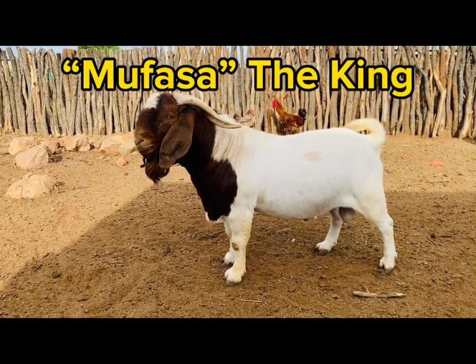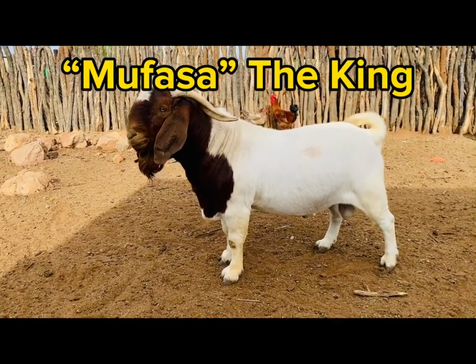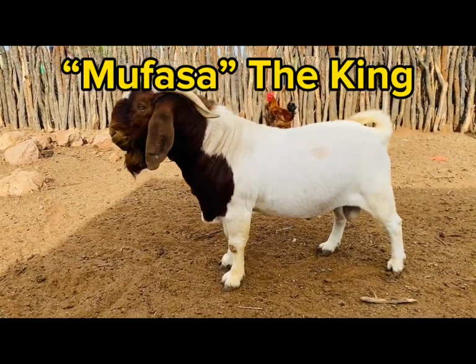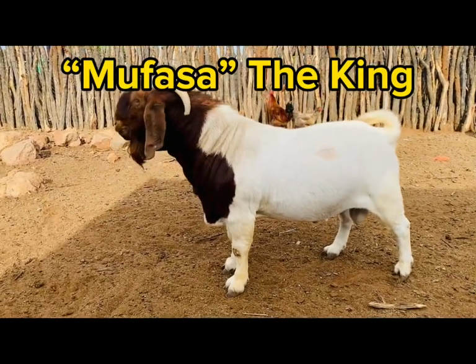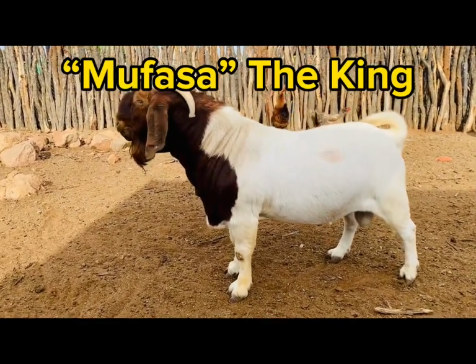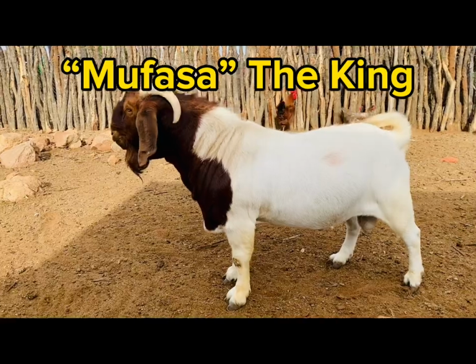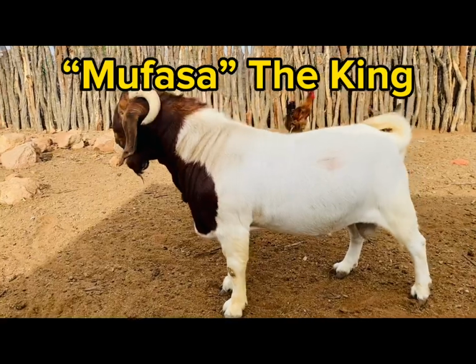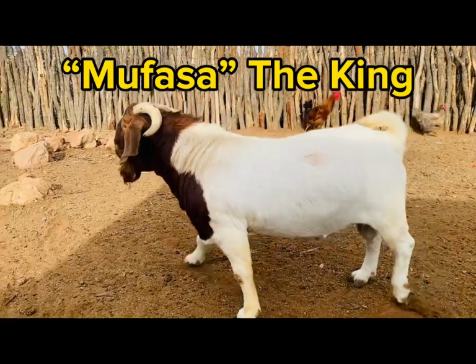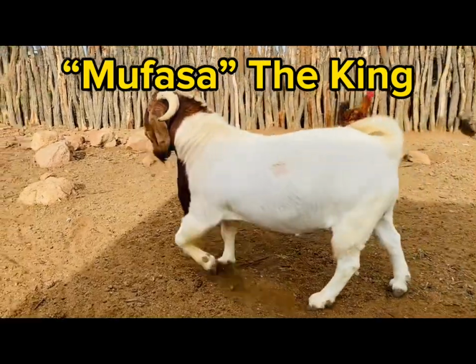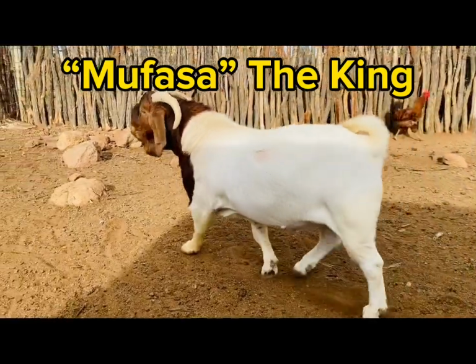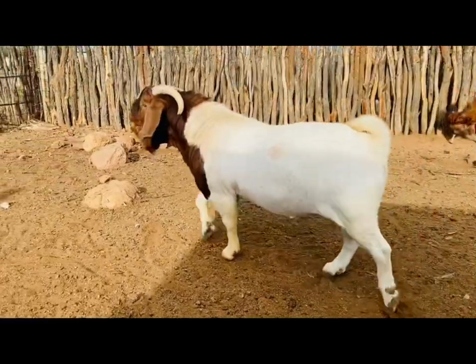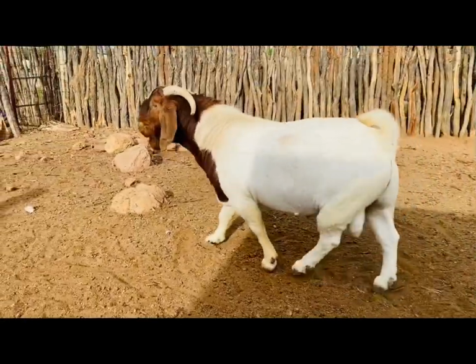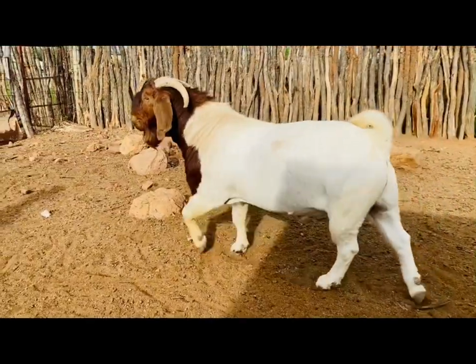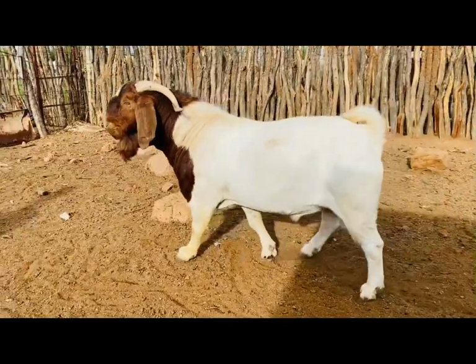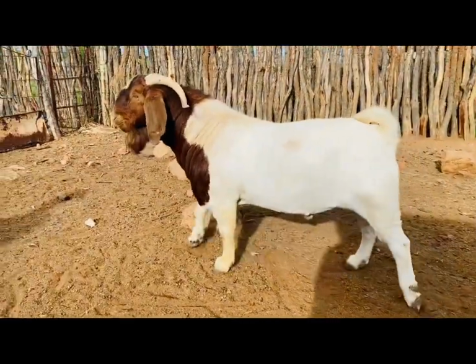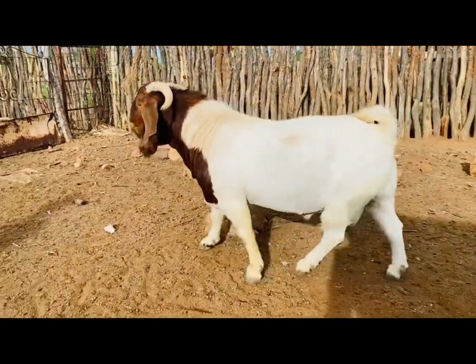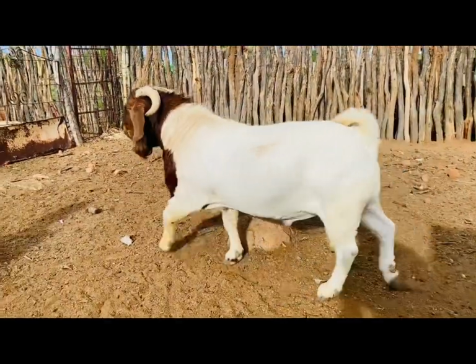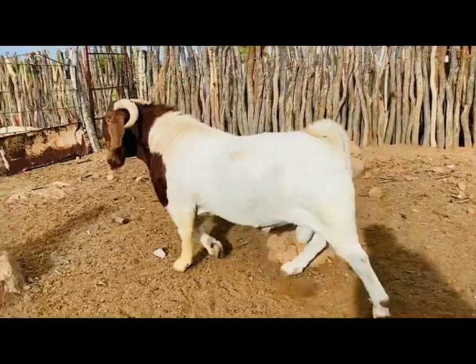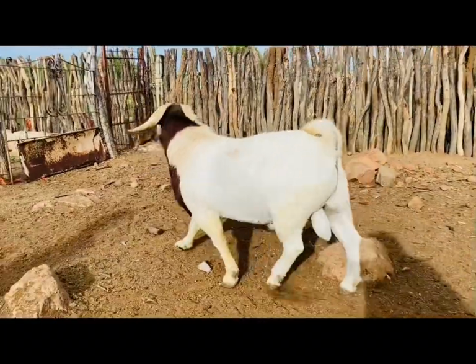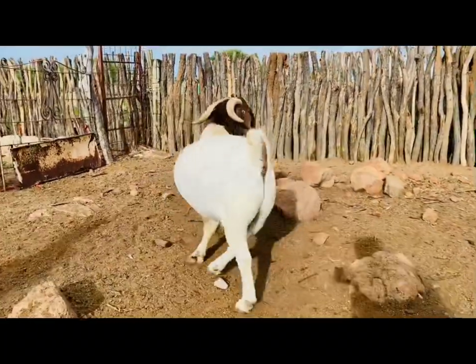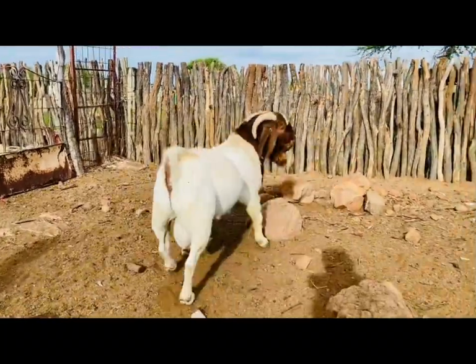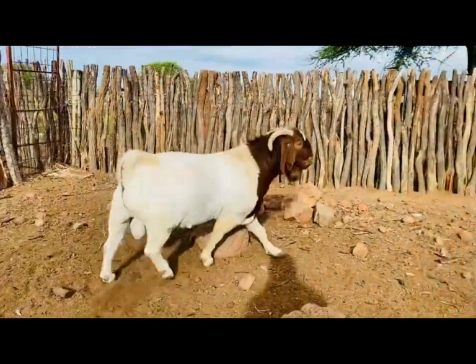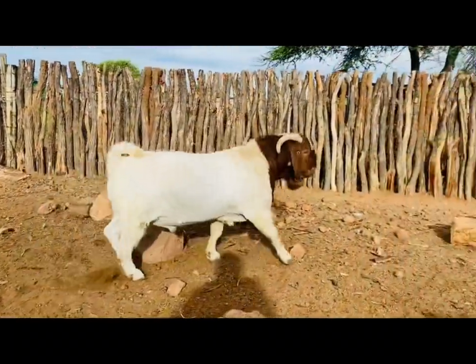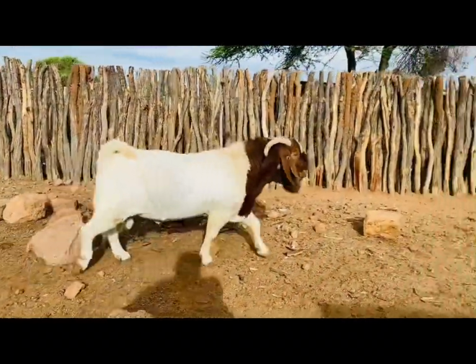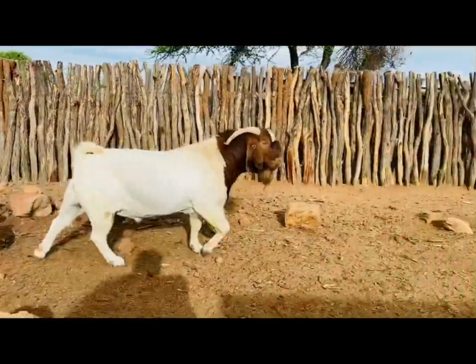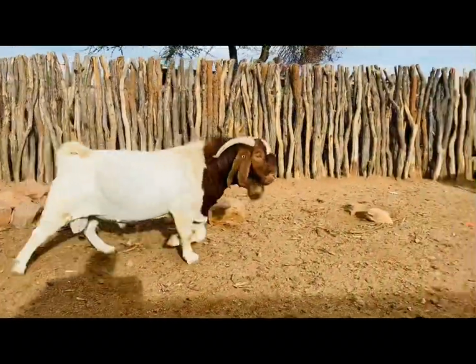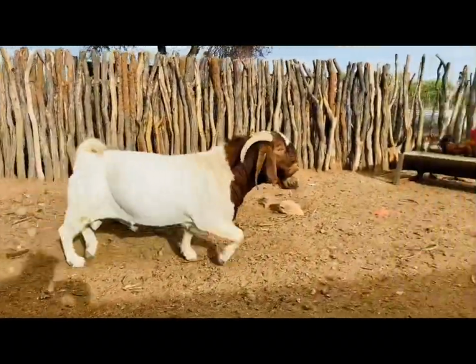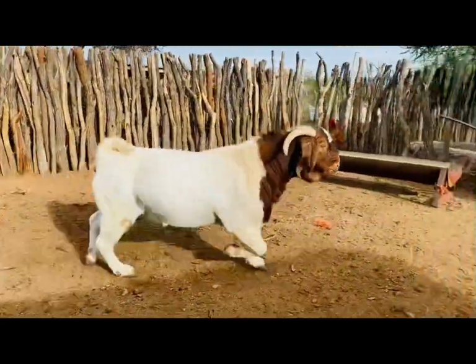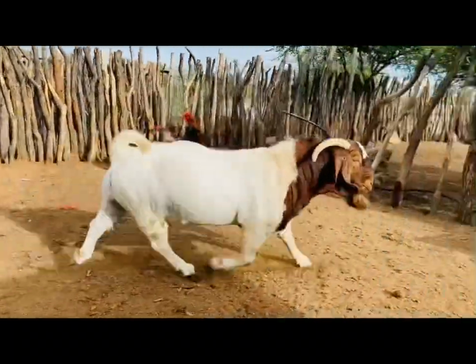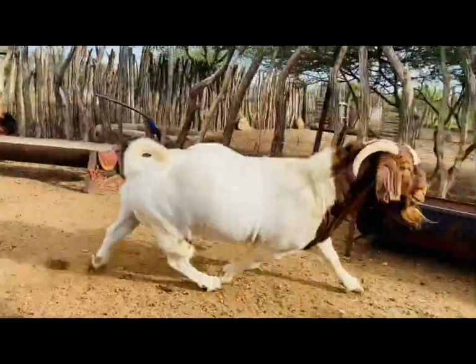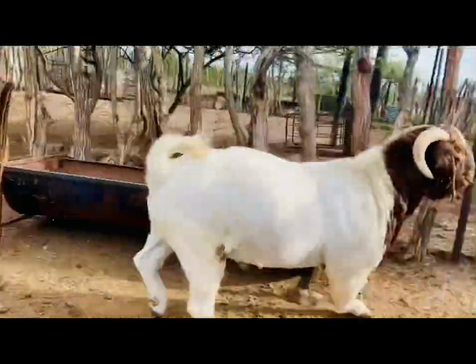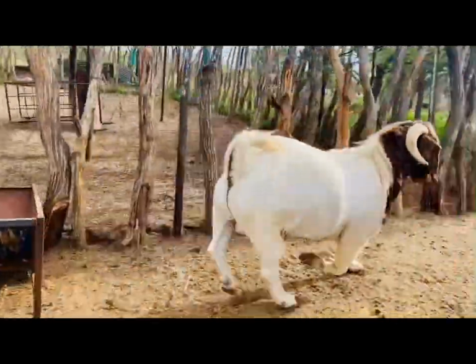Introducing Mufasa the King. This is the bark that we started with, and it's a beautiful, beautiful bark that we really love, that has put us right on the map.